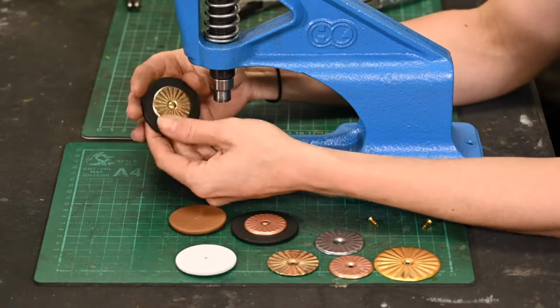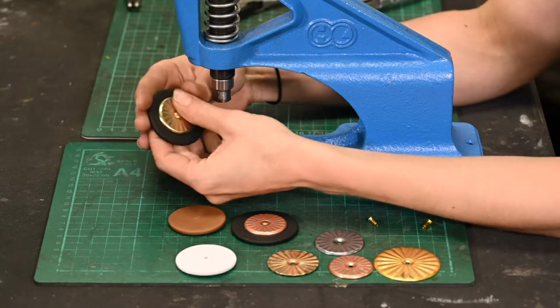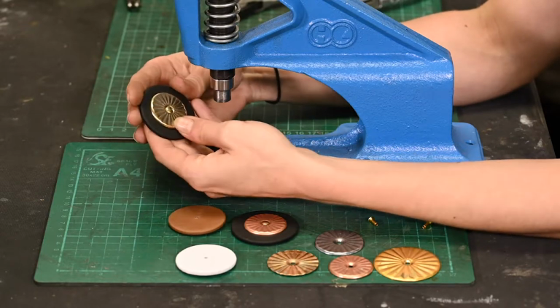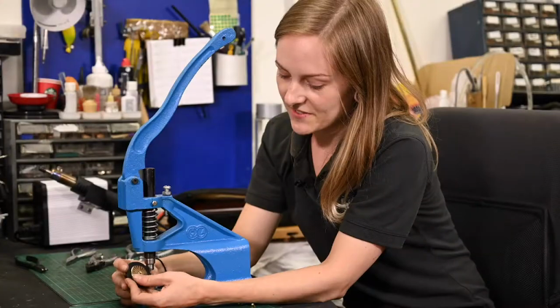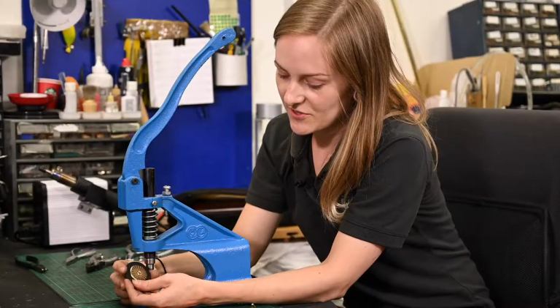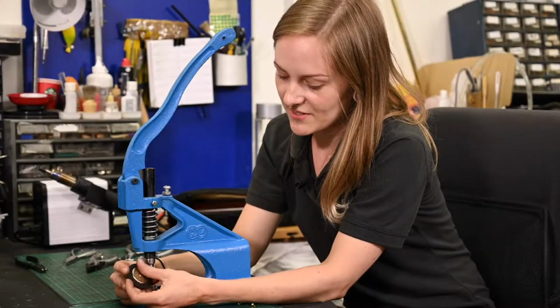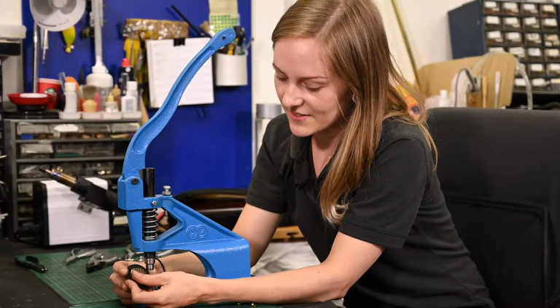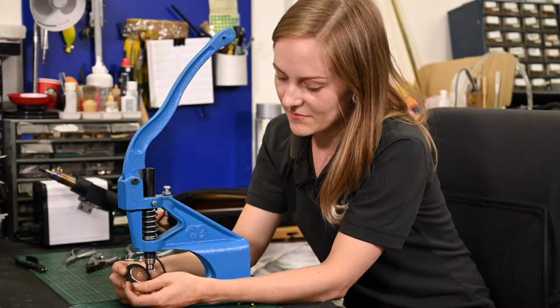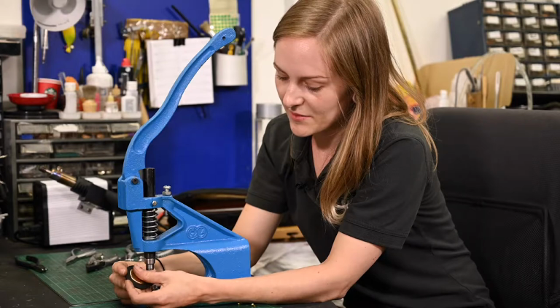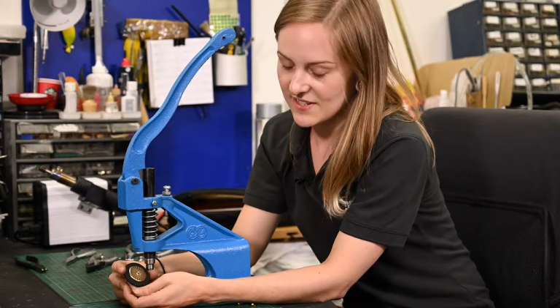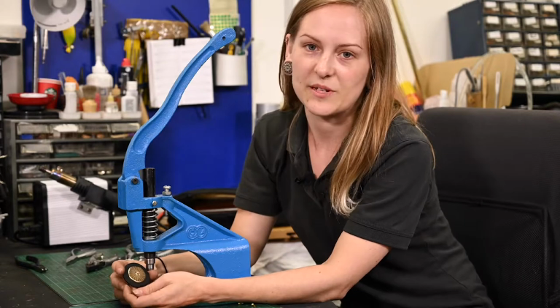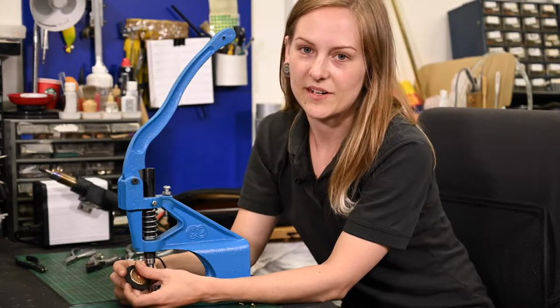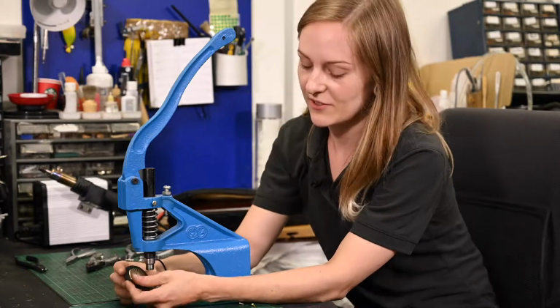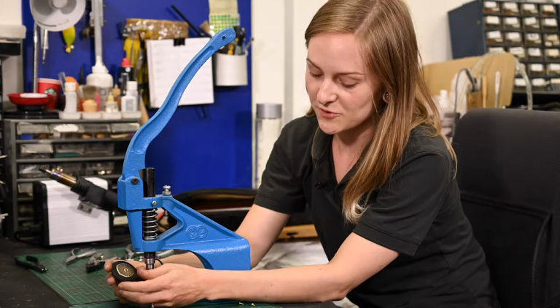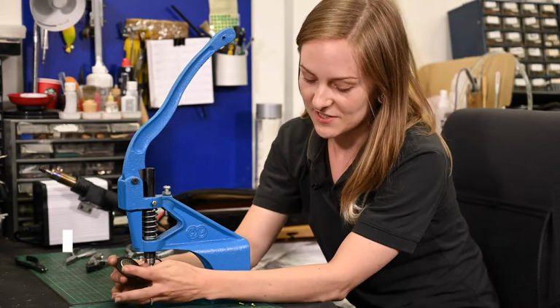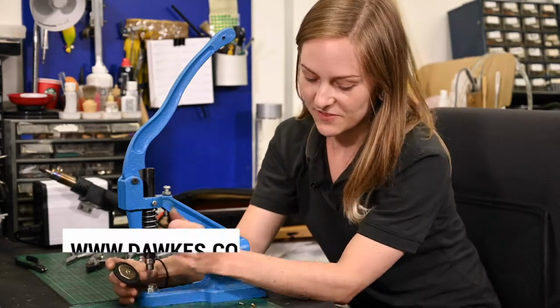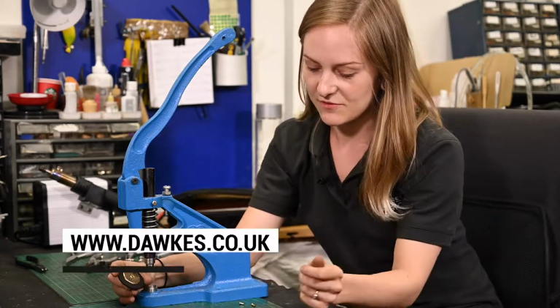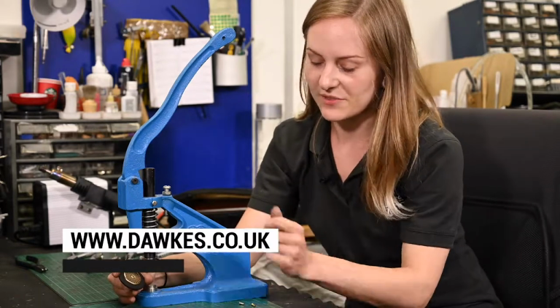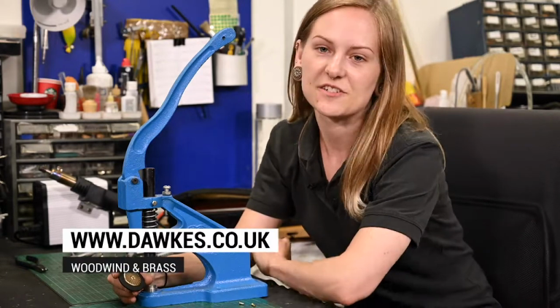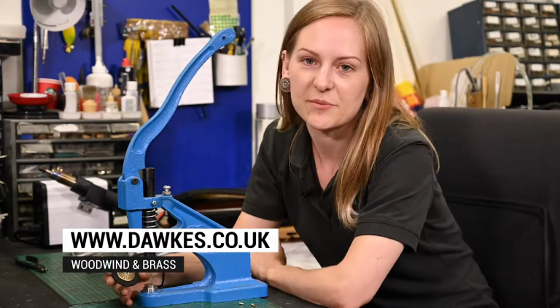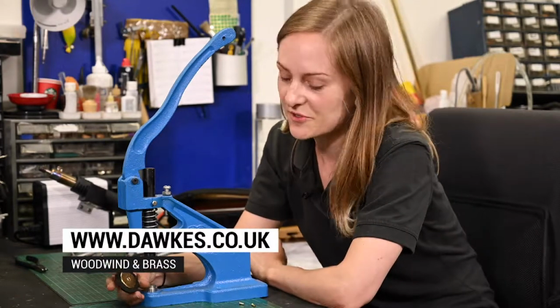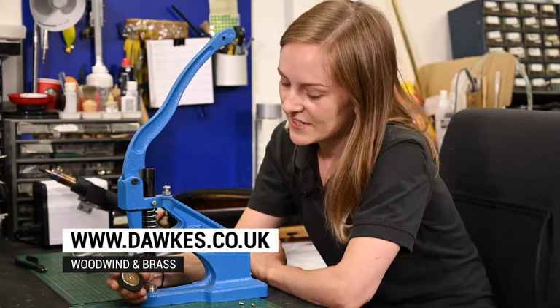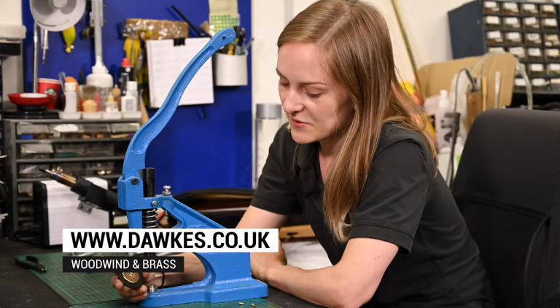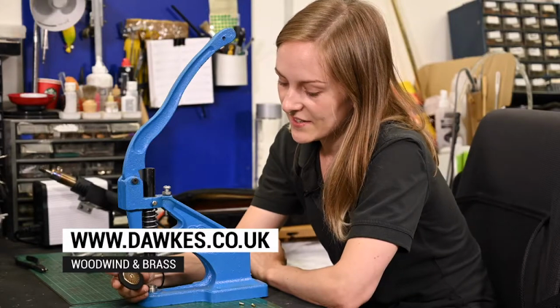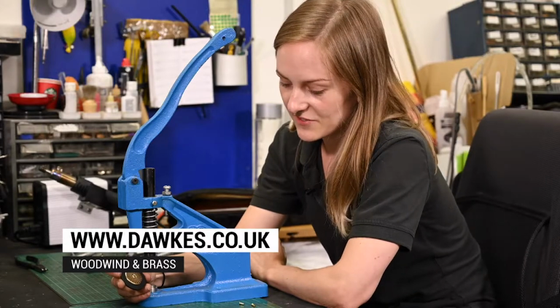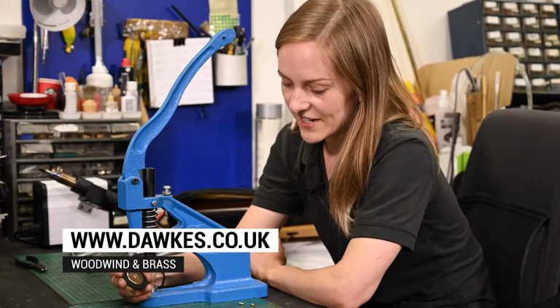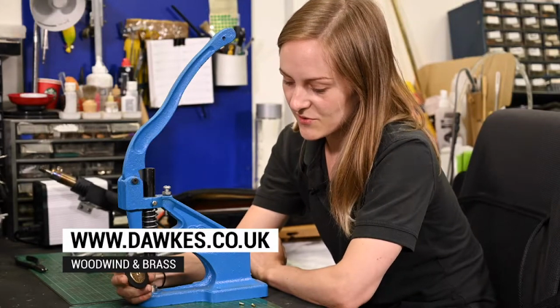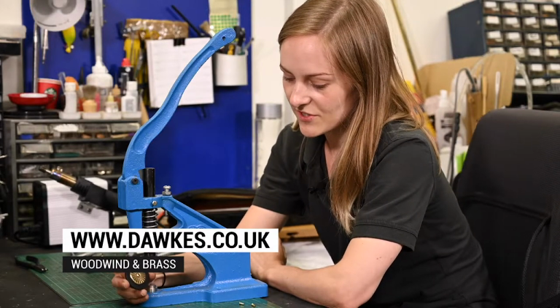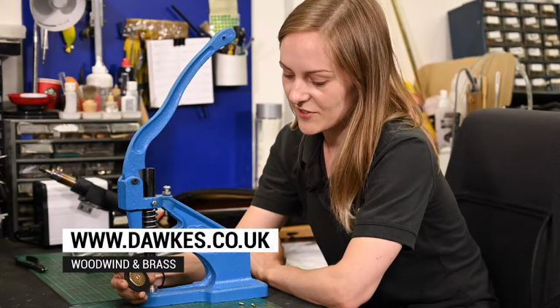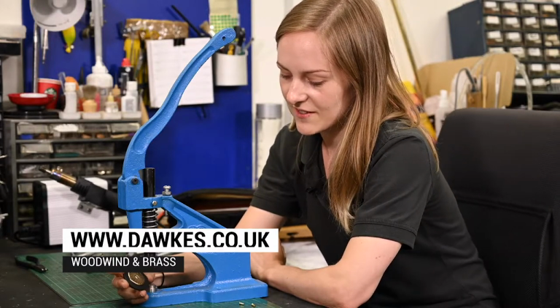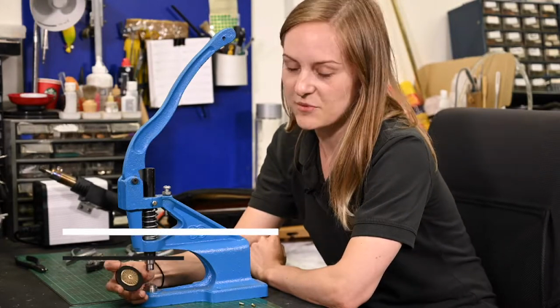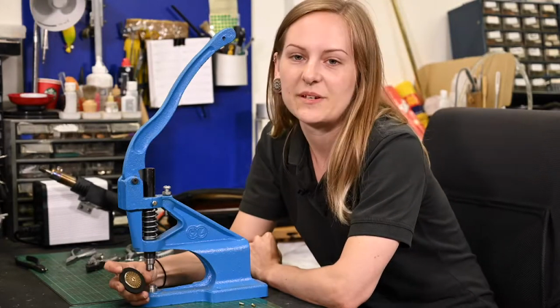This is how we're able to customise pad sets for people, and I'm really looking forward to seeing all the various different combinations that come through. Feel free to check out dorks.co.uk for more information.